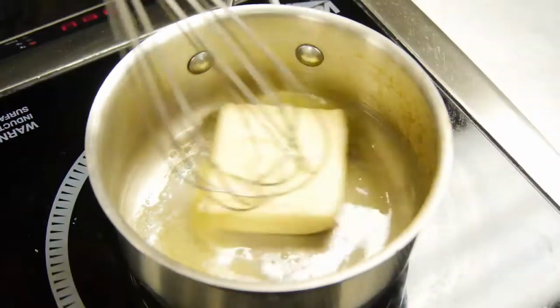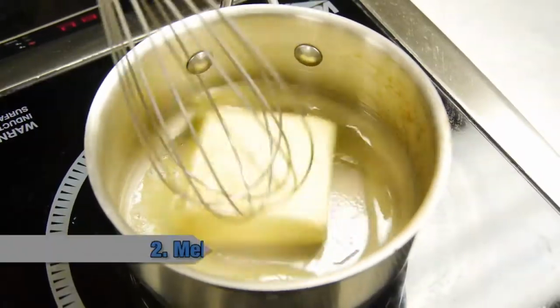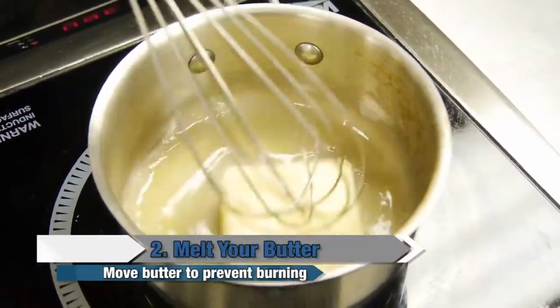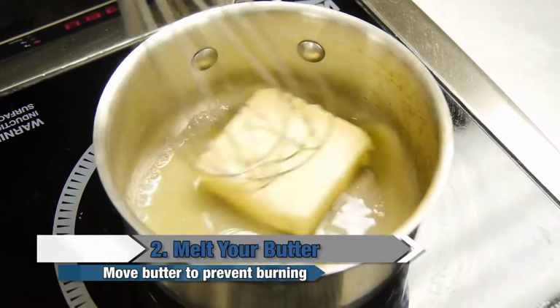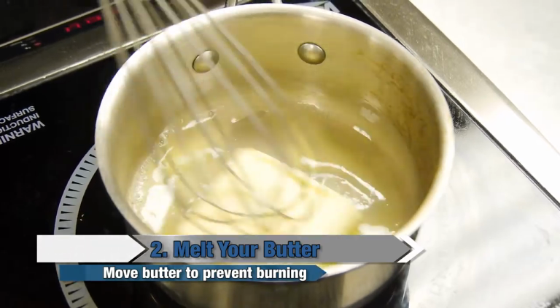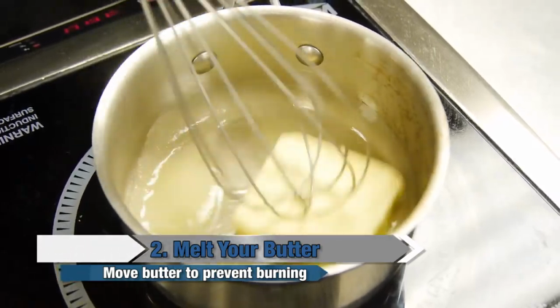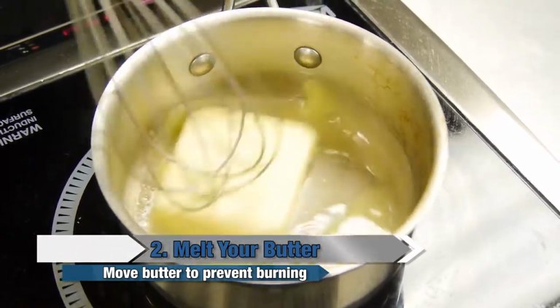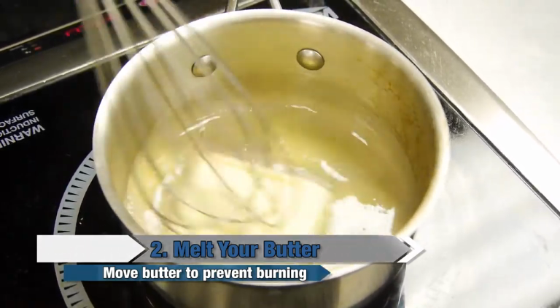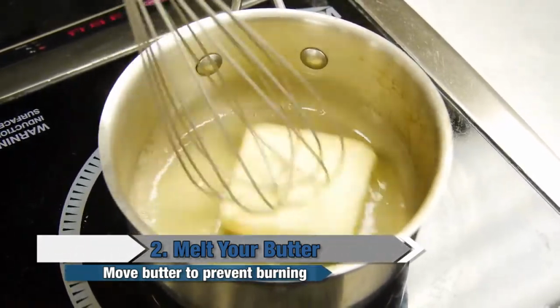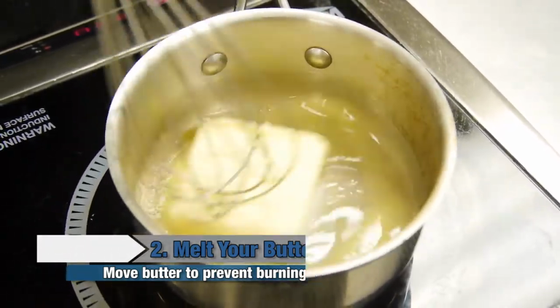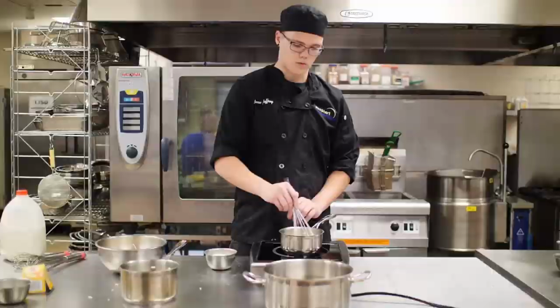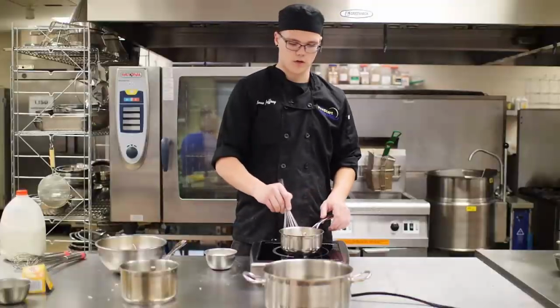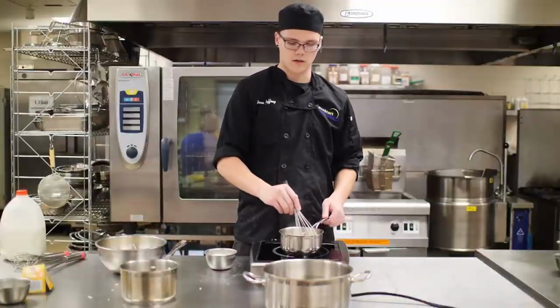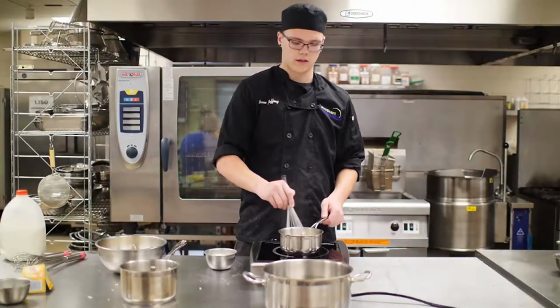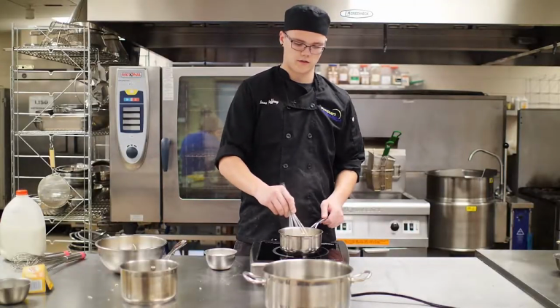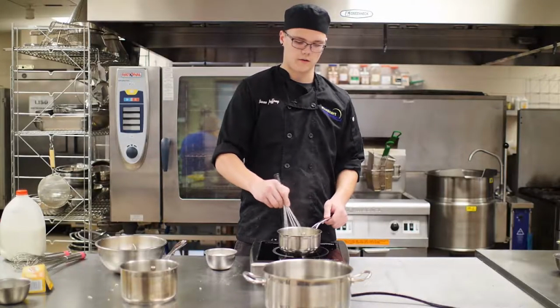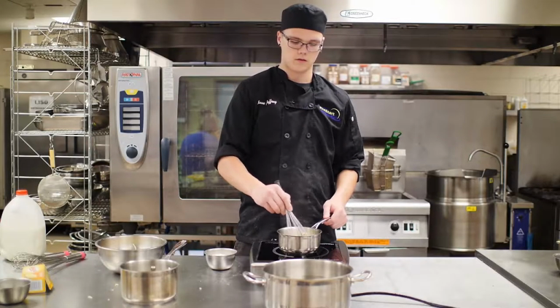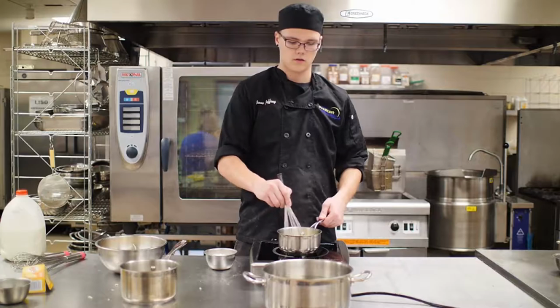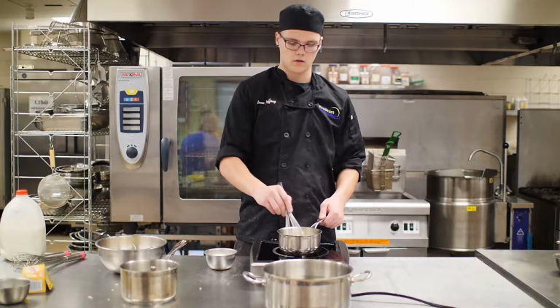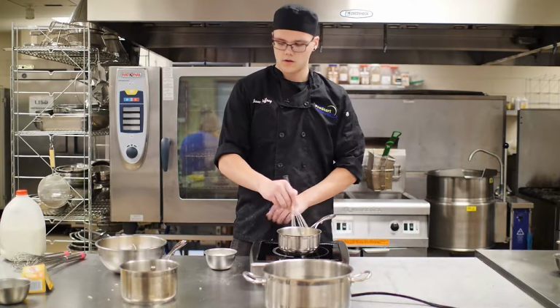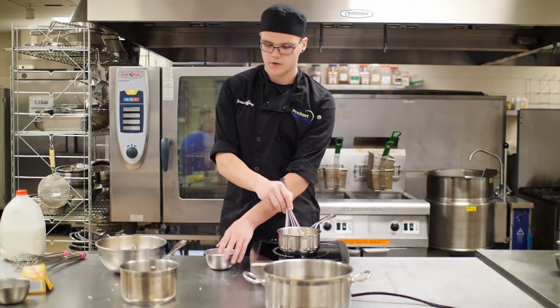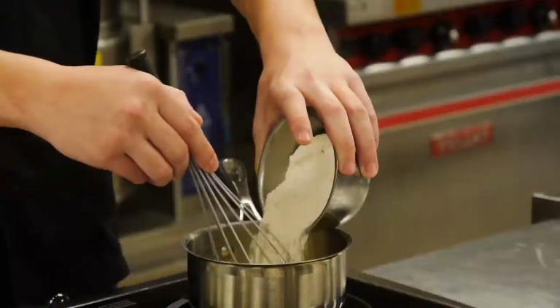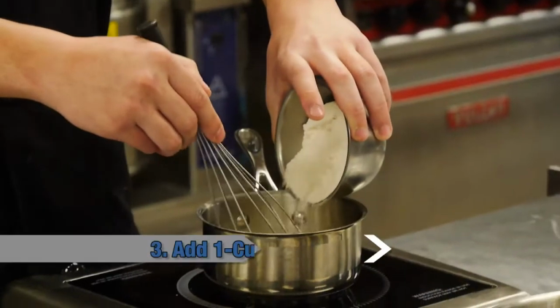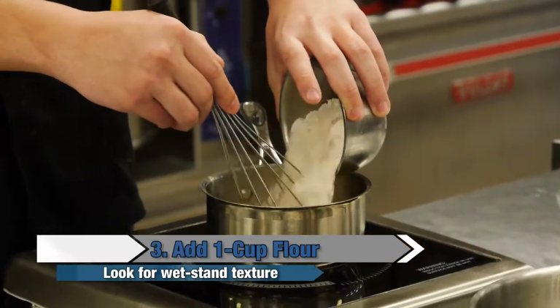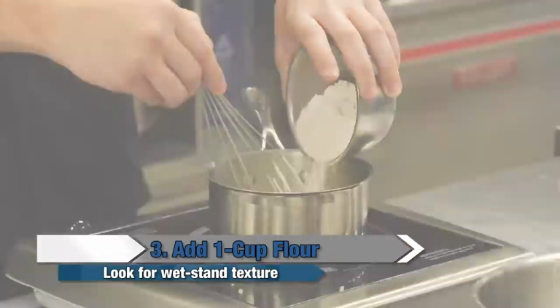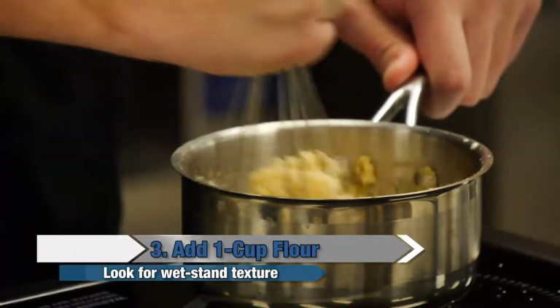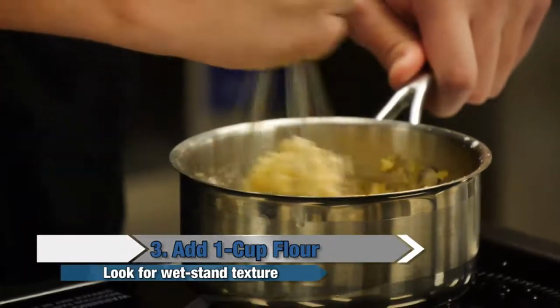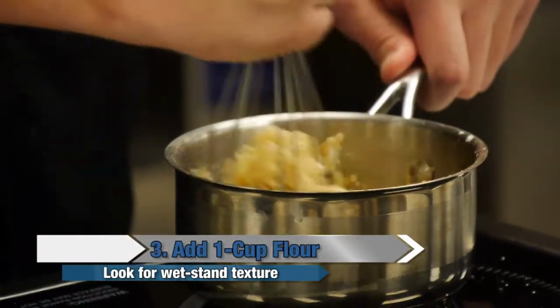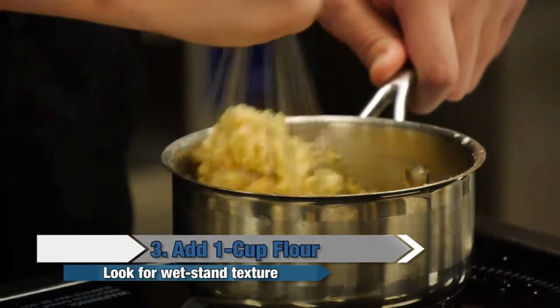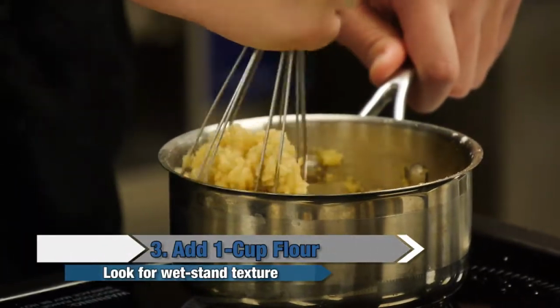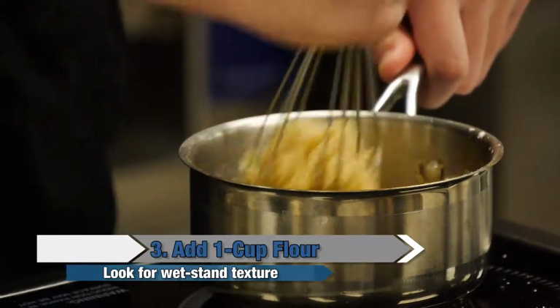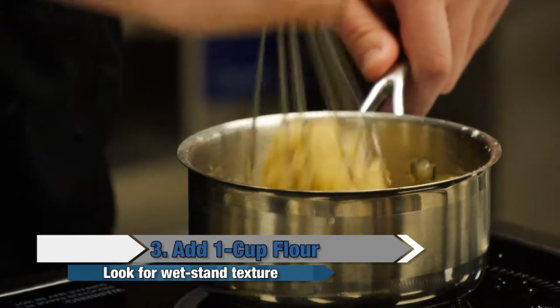You're going to want to melt your butter. You want to make sure you move your butter around — you don't want it to burn. Once your butter is melted, you can add your cup of flour. When it's done, it should have a wet sand kind of texture.